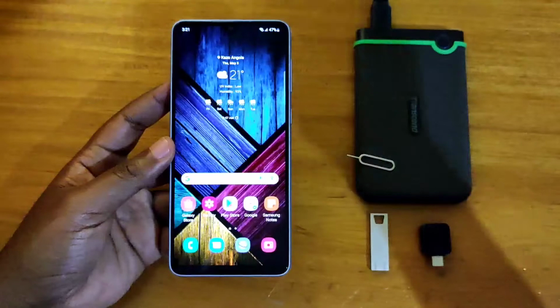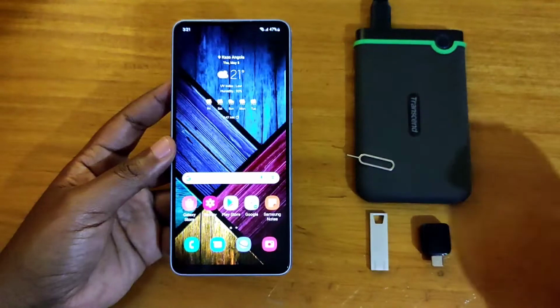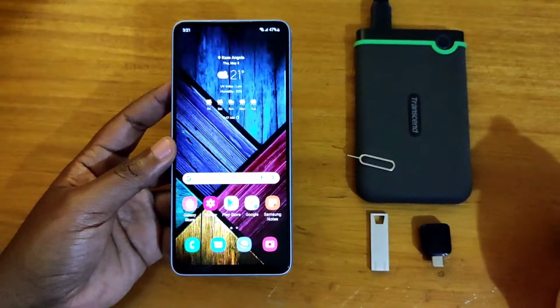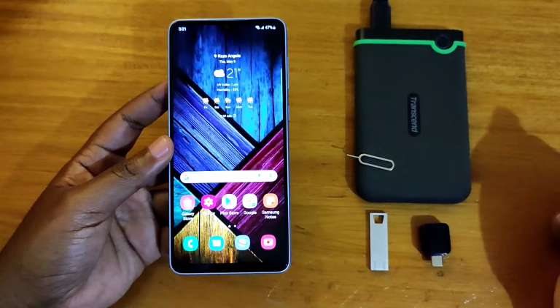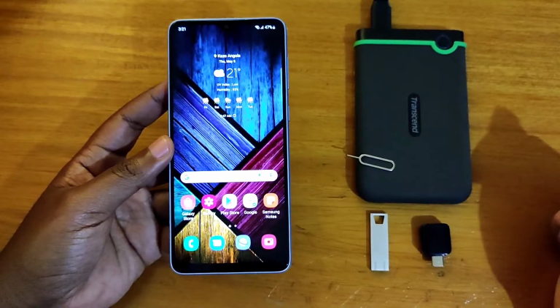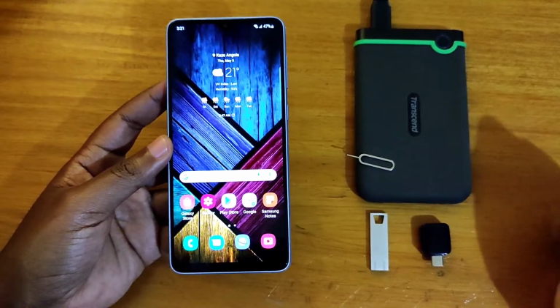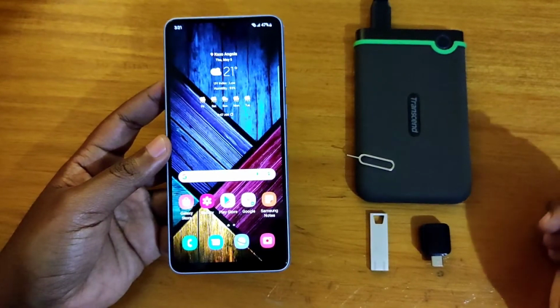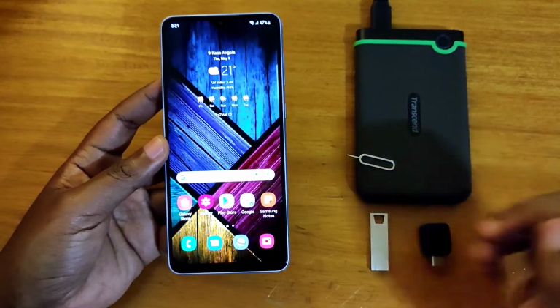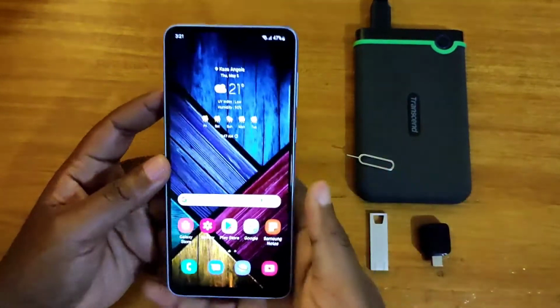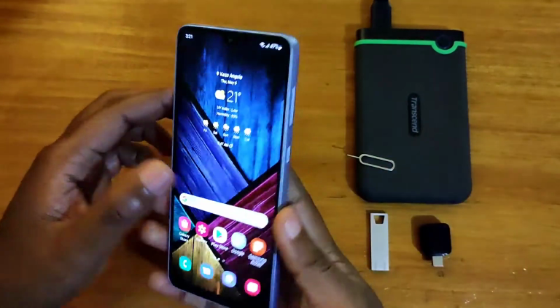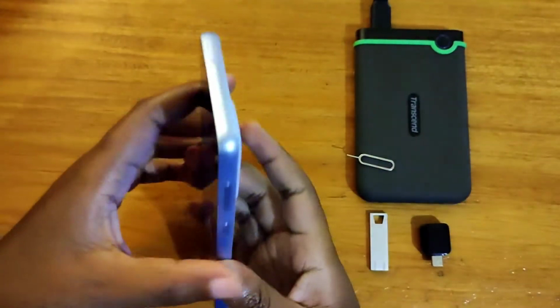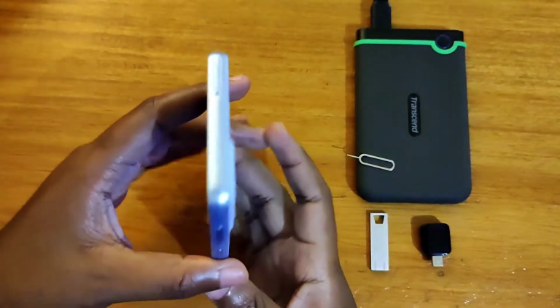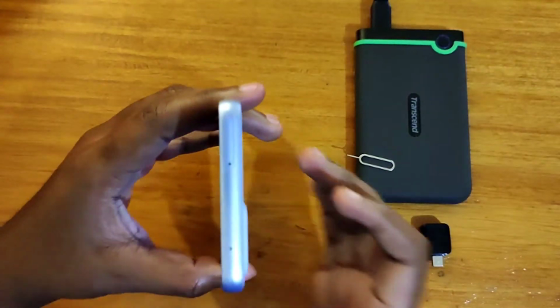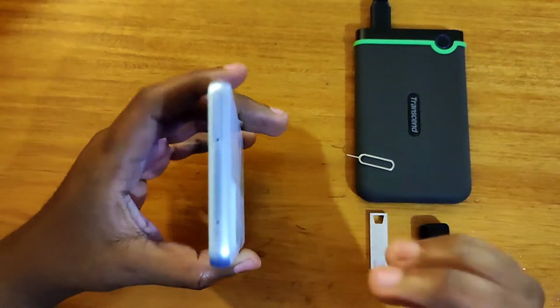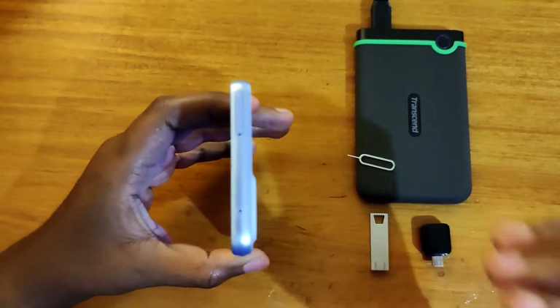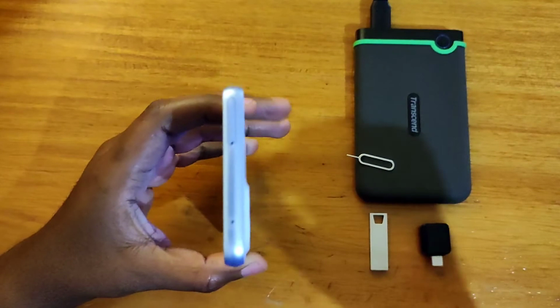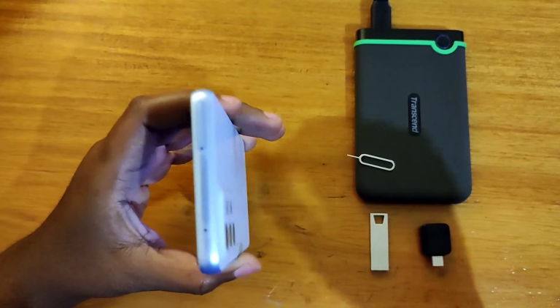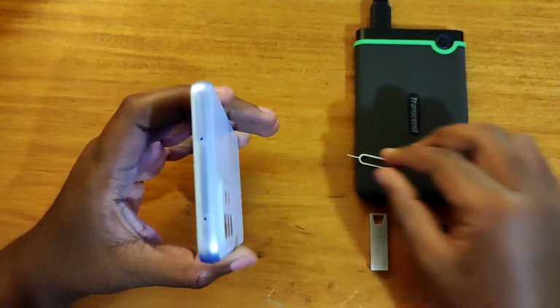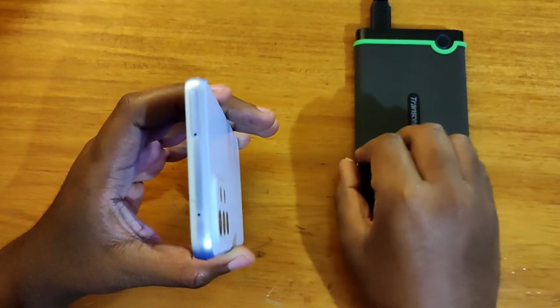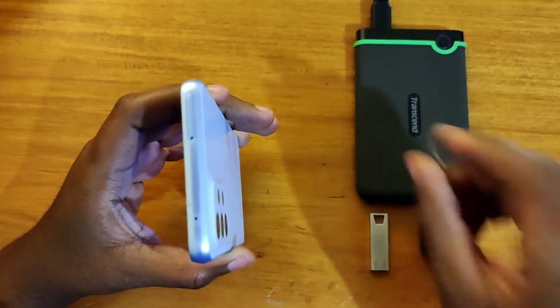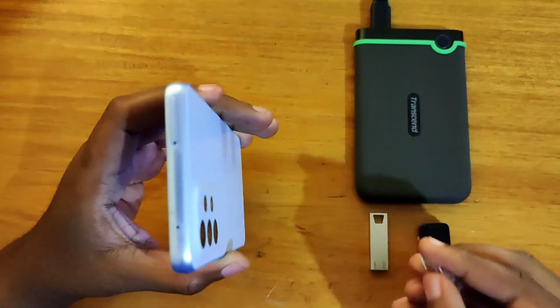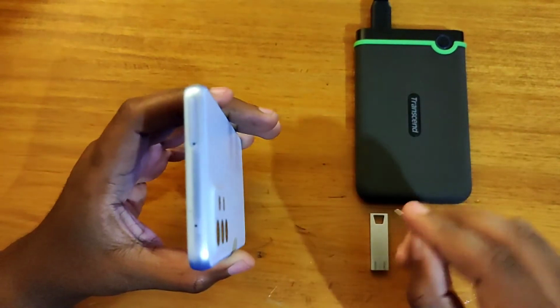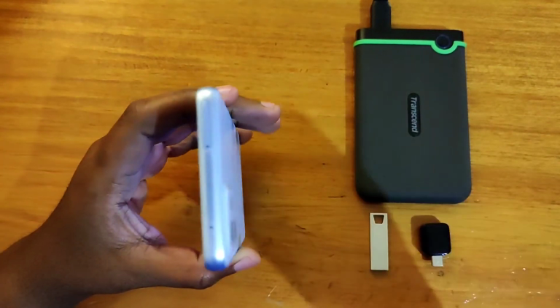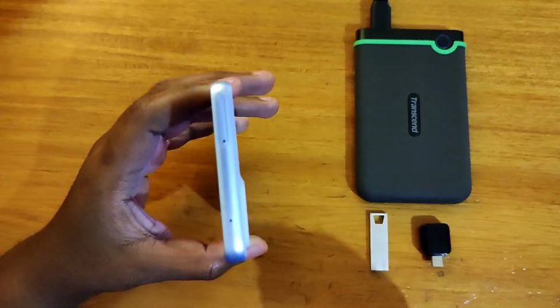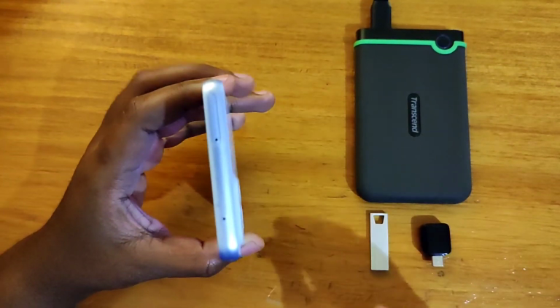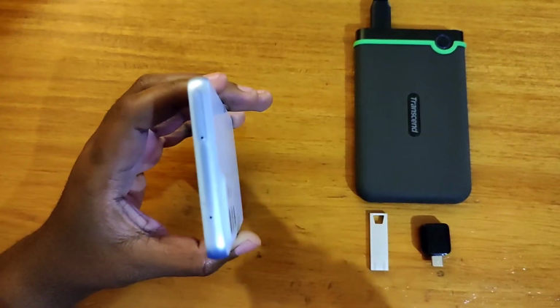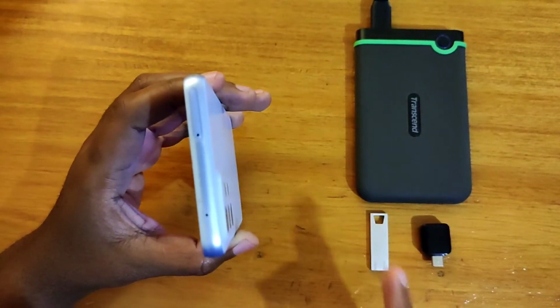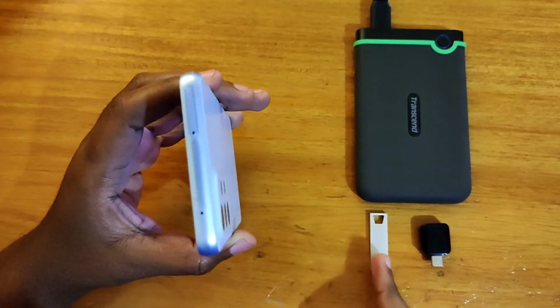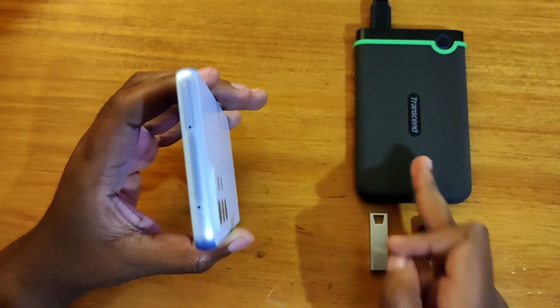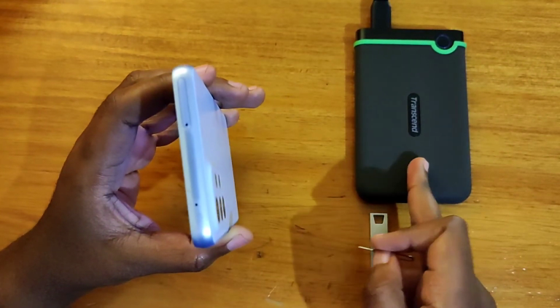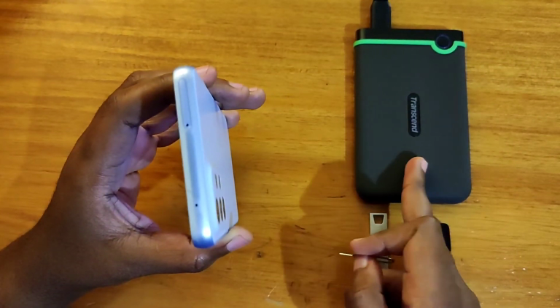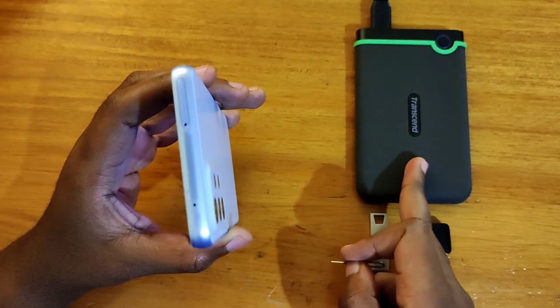Yo what's up guys, this is everyone in another video and today I'm going to be looking at the SIM tray on this Samsung Galaxy A33 5G, and also testing out its OTG ability with the flash drive and the hard drive.